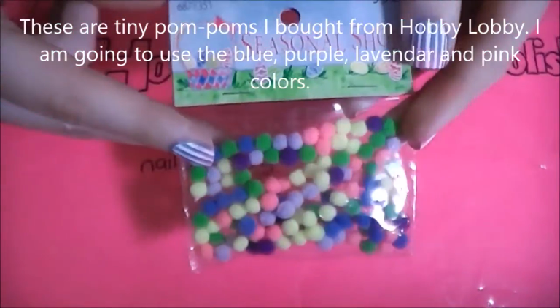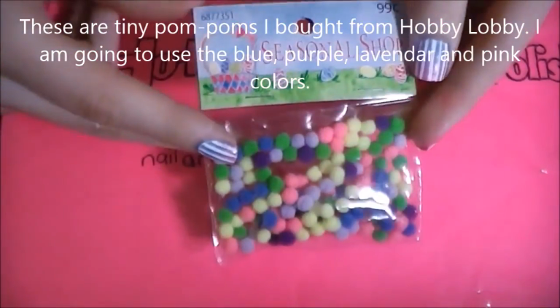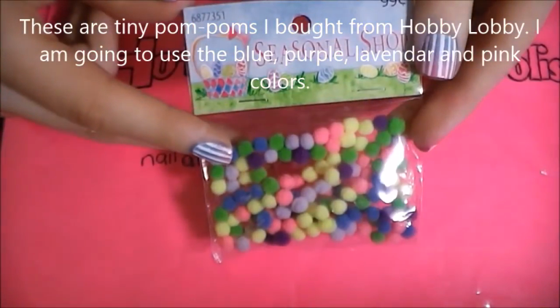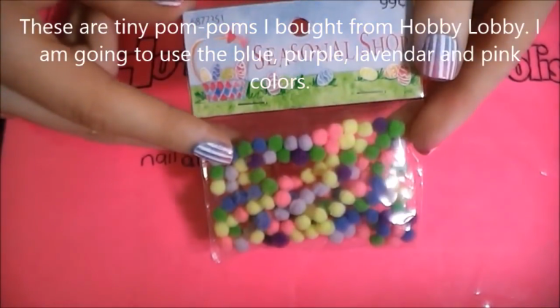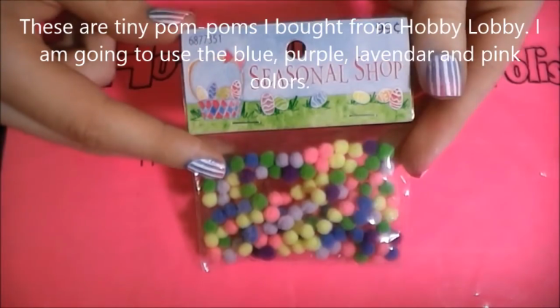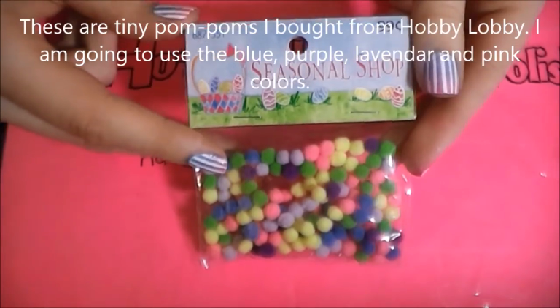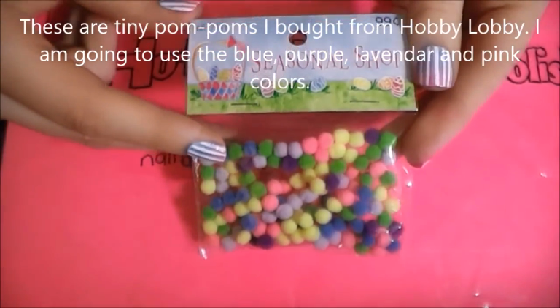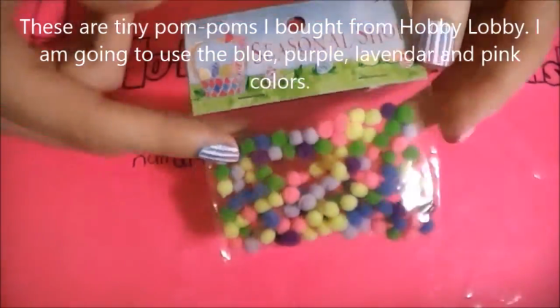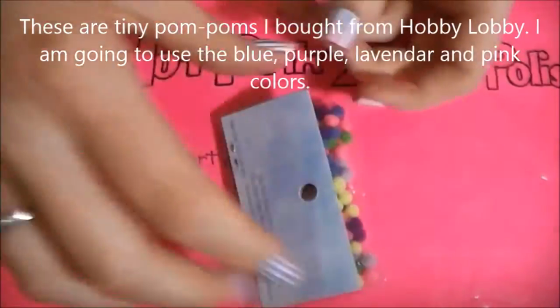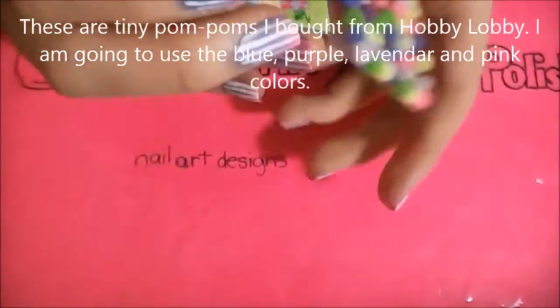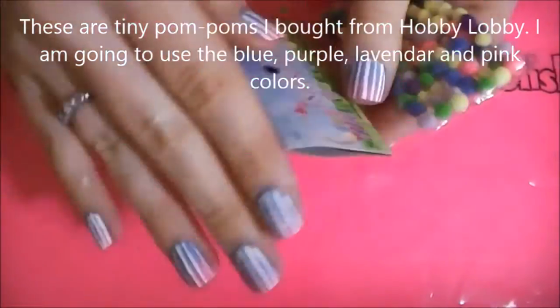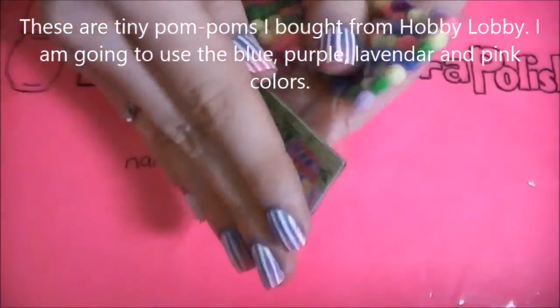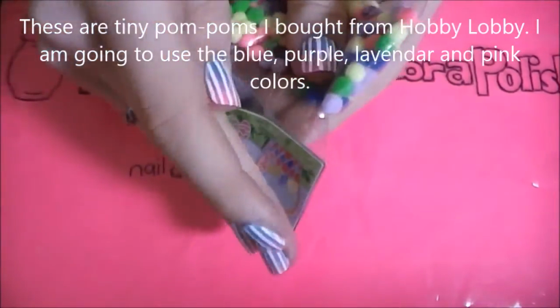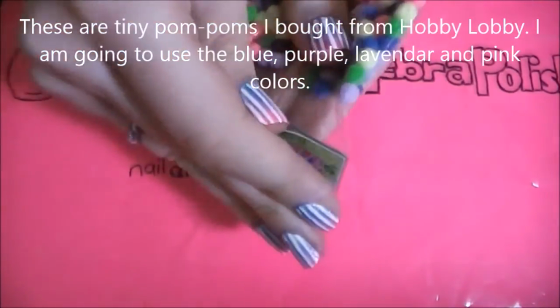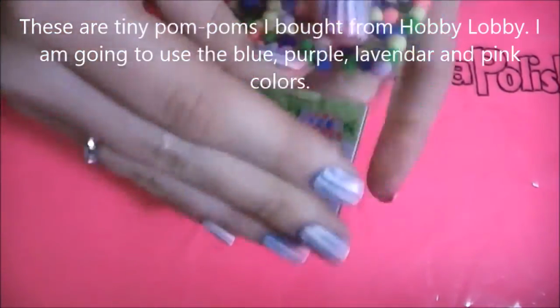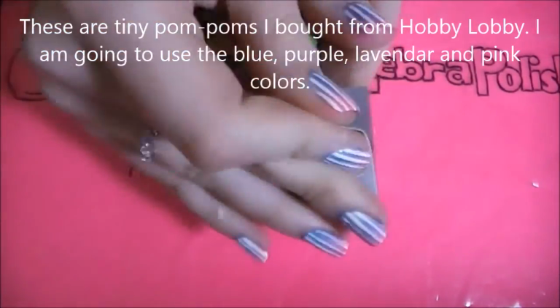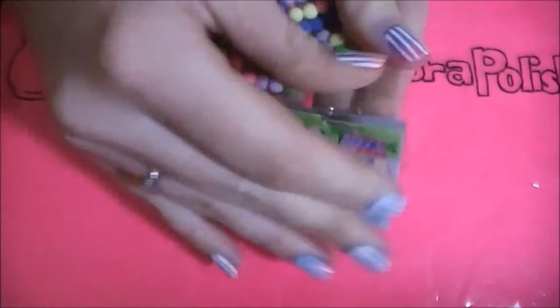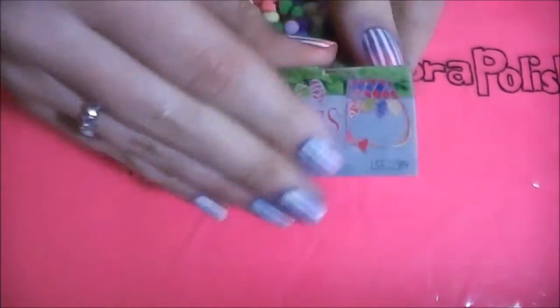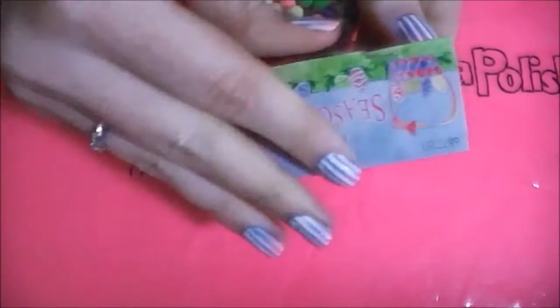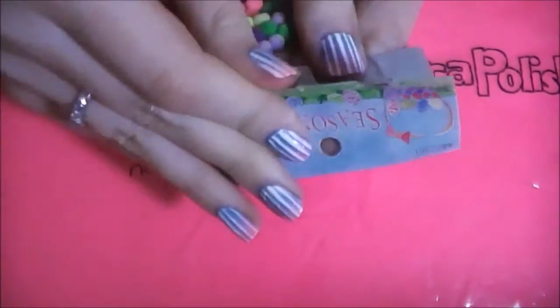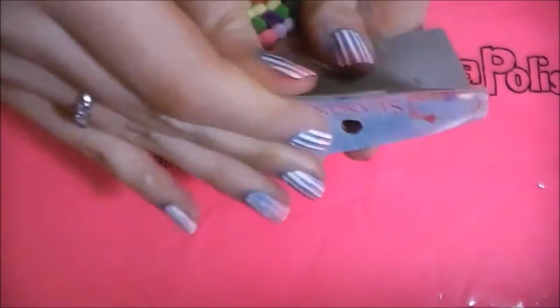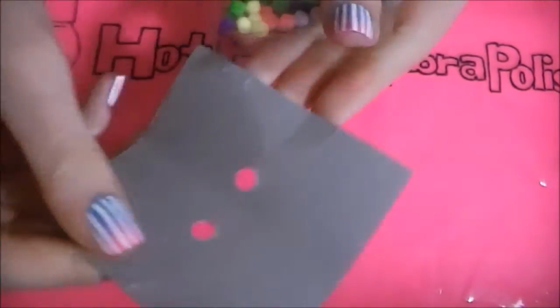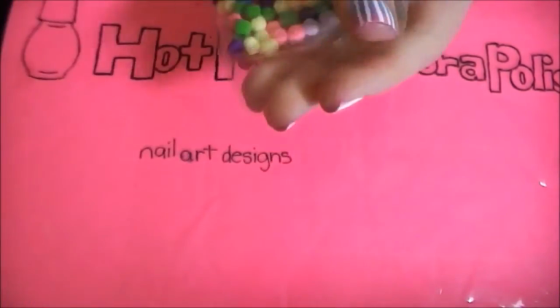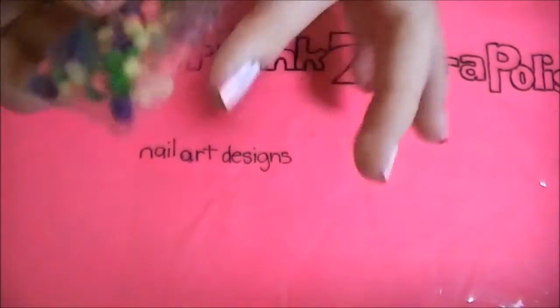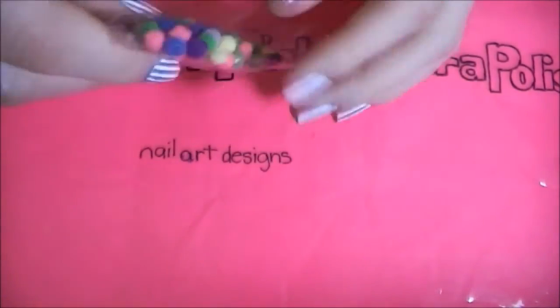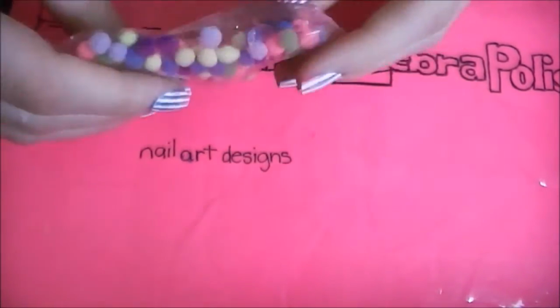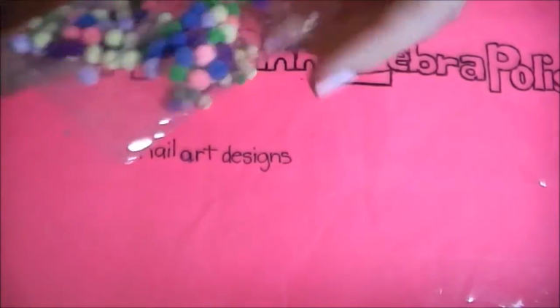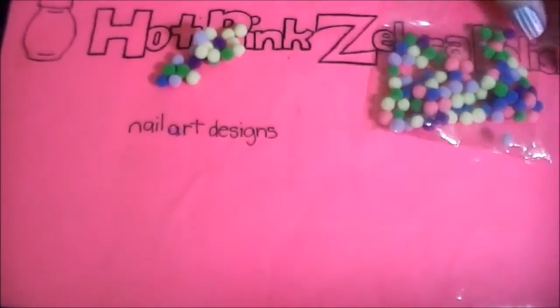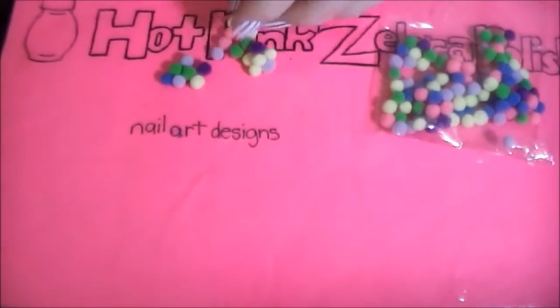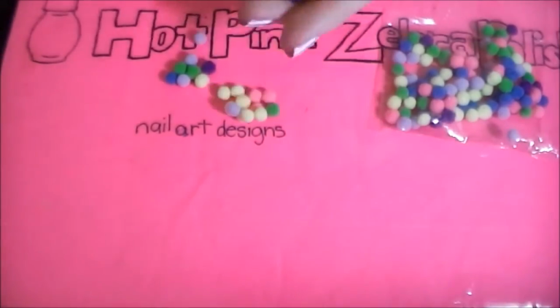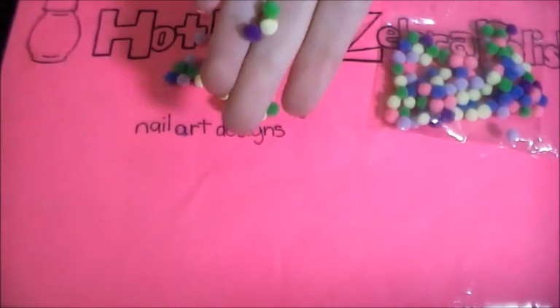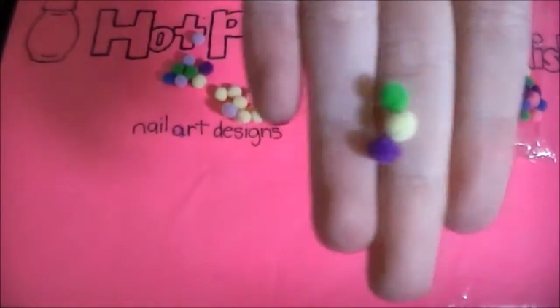So these are the pom poms I have. I bought these from Hobby Lobby one or two years ago, but they are from Easter. I'm sure there are craft stores and places or eBay where you can get them. They're just little mini pom poms.